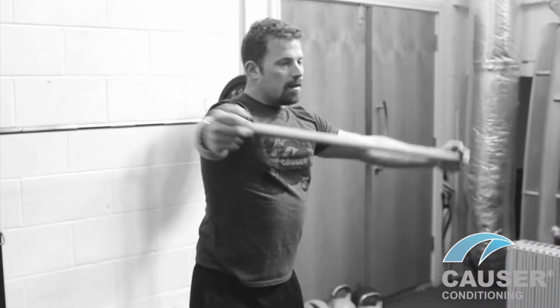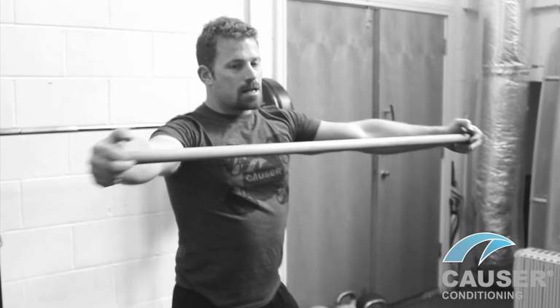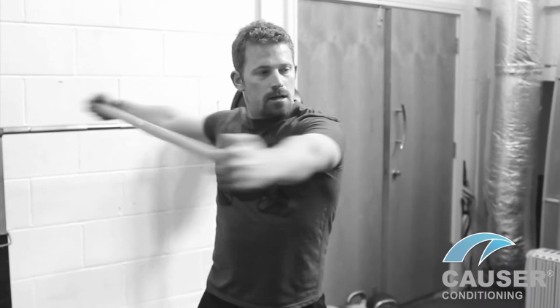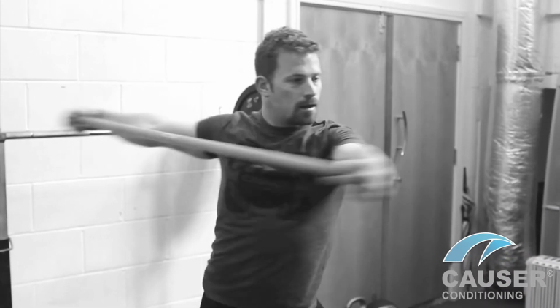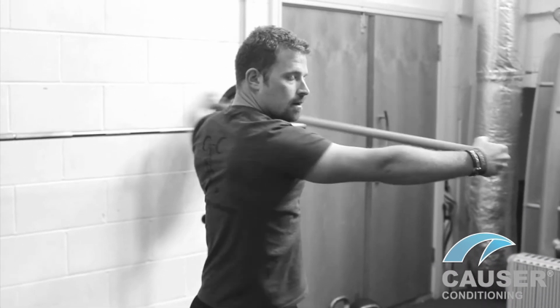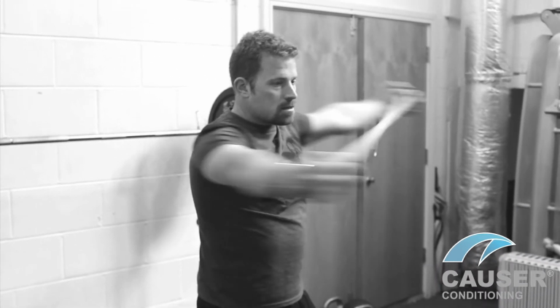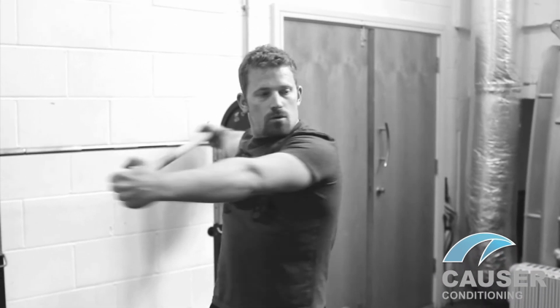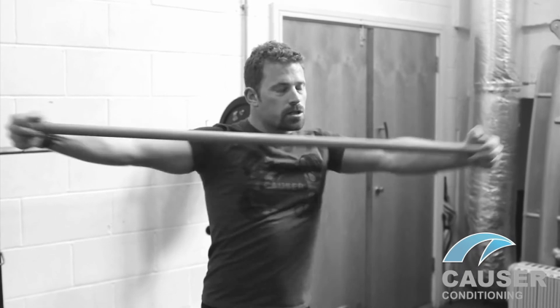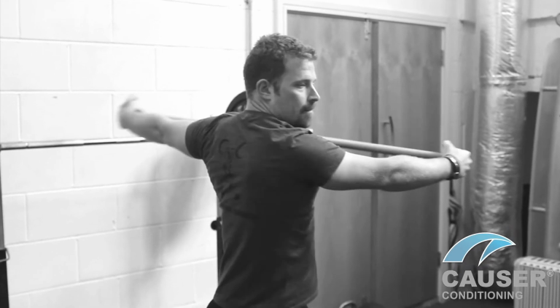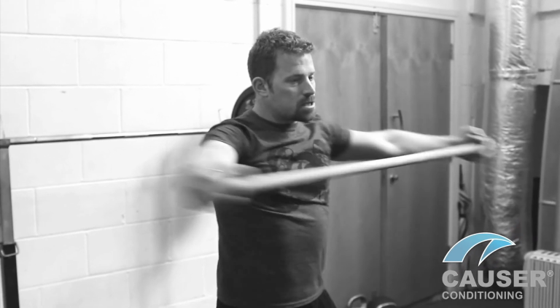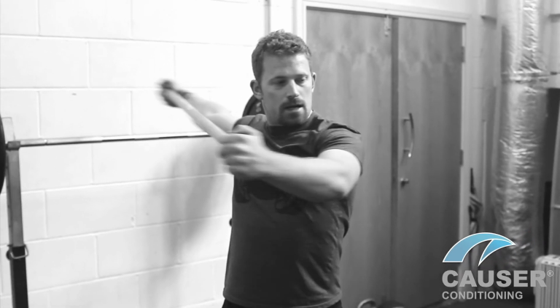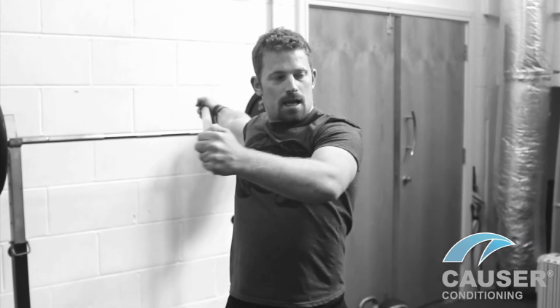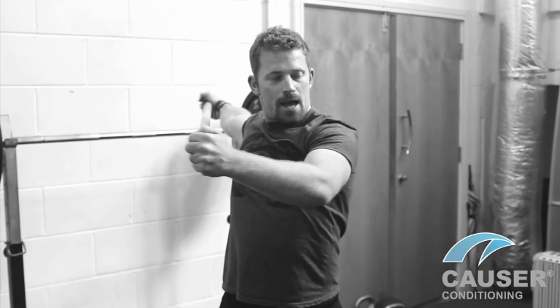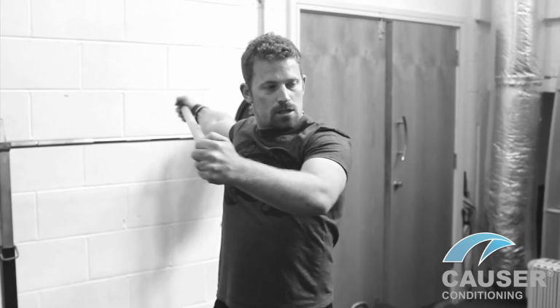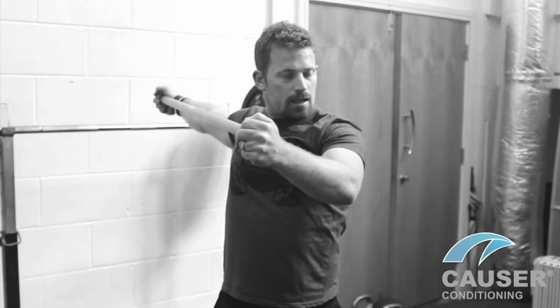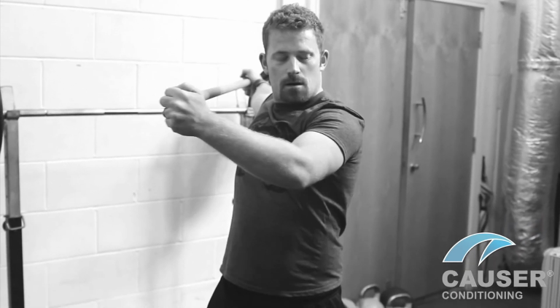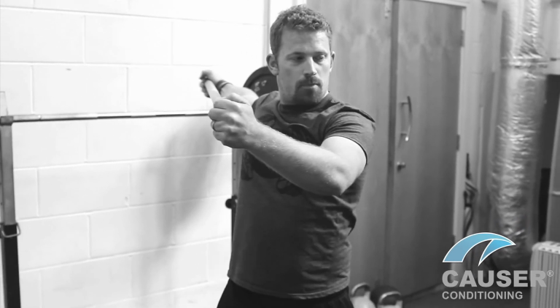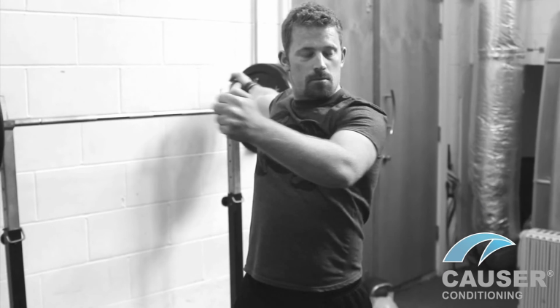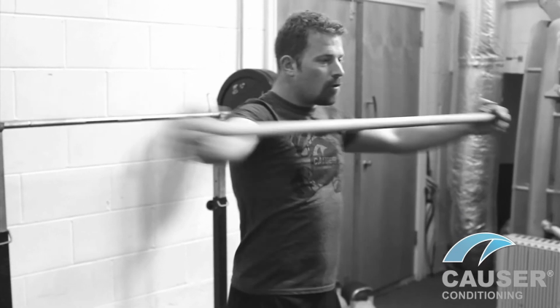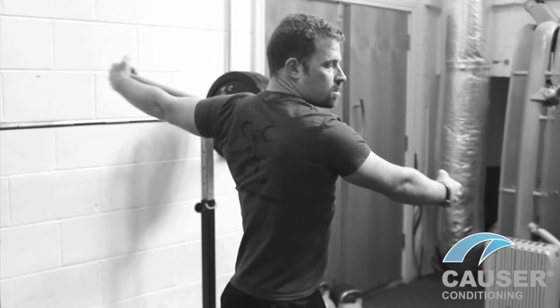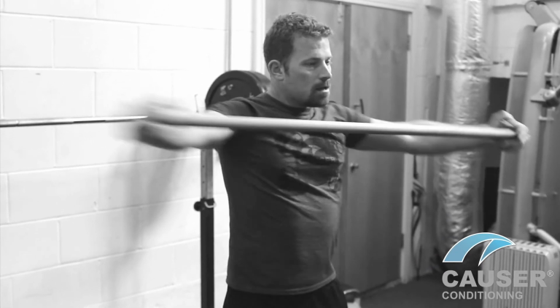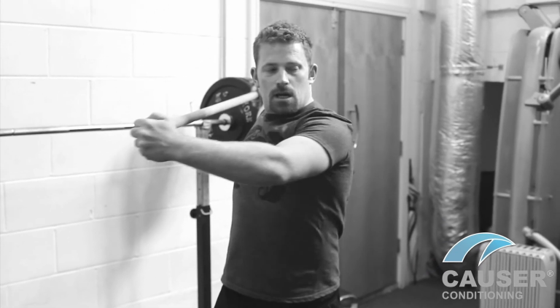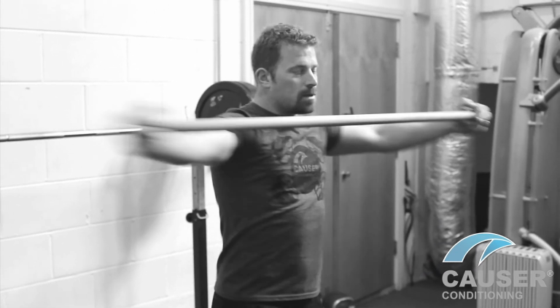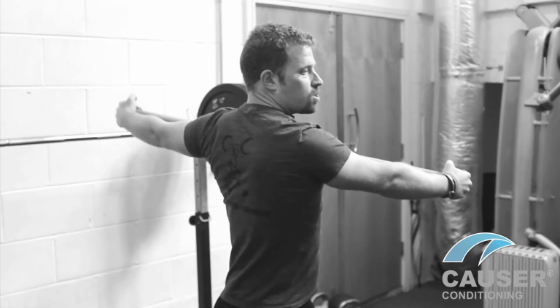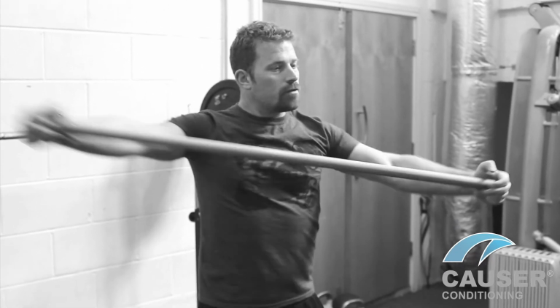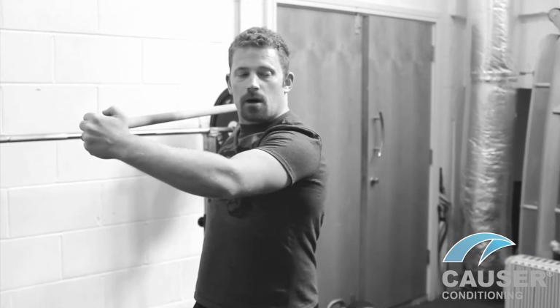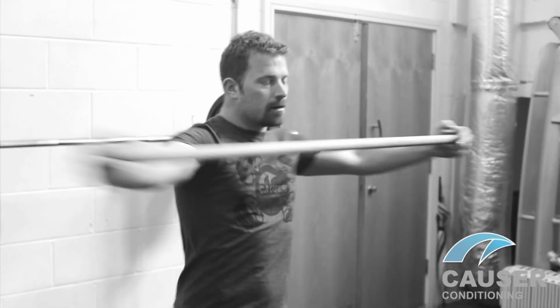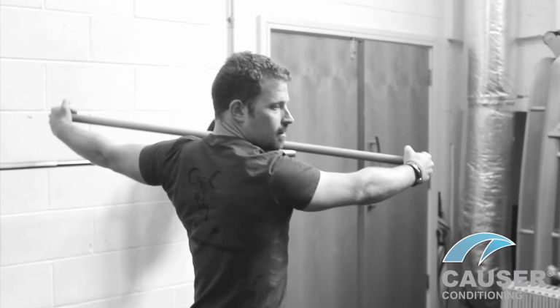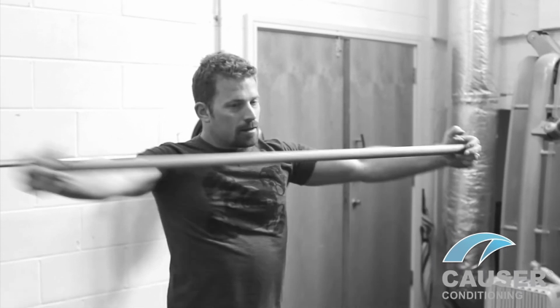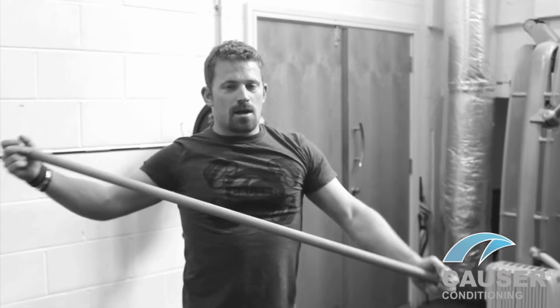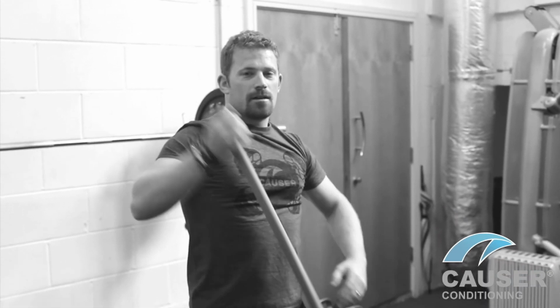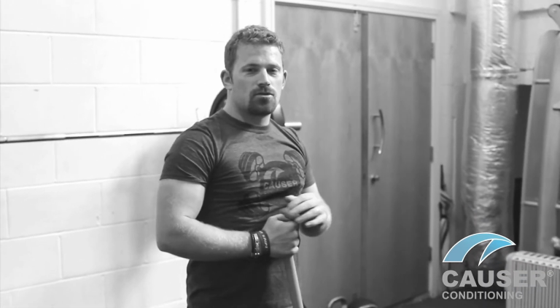Next exercise: some more rotations on this one, really aiming to get that pec stretch at the back there. Putting some force into it — stick wants to be just over shoulder height. And there we have it — stick drills.